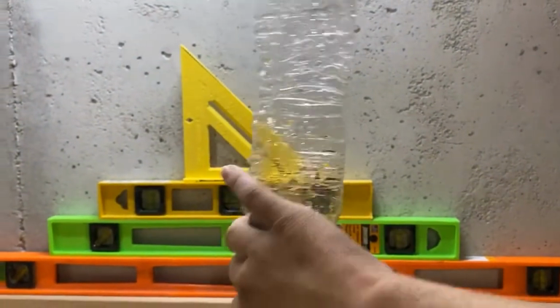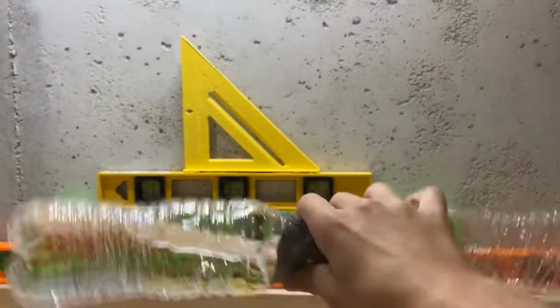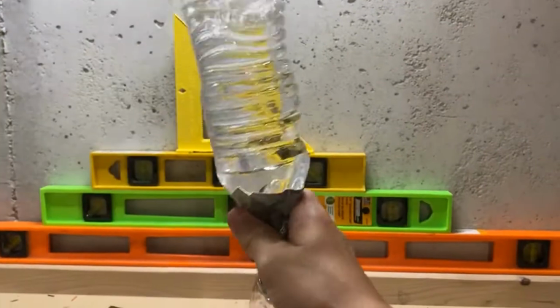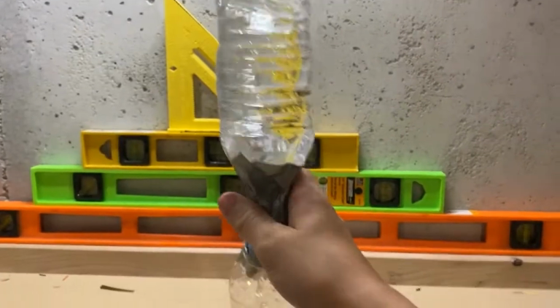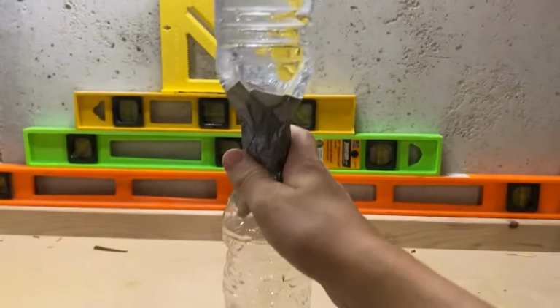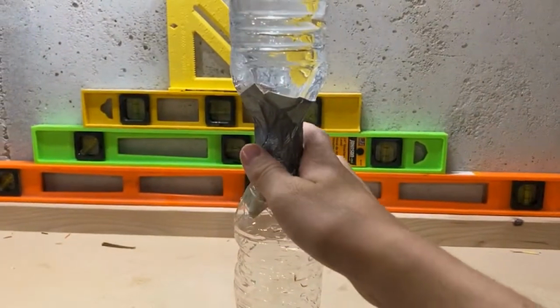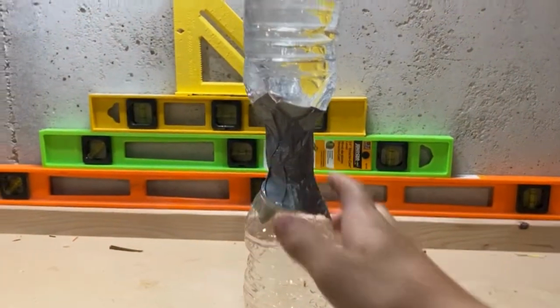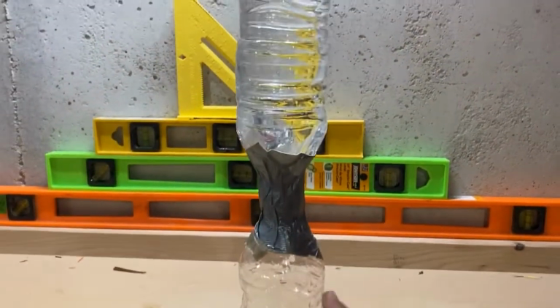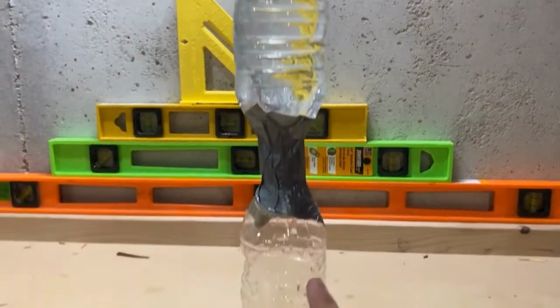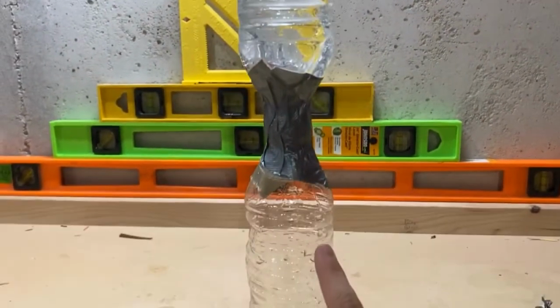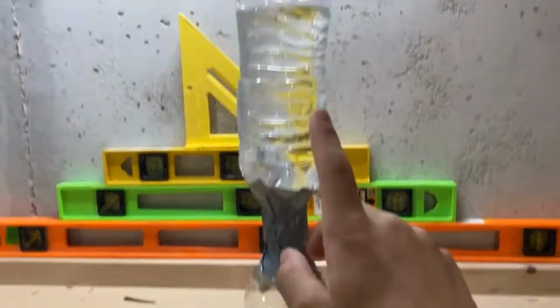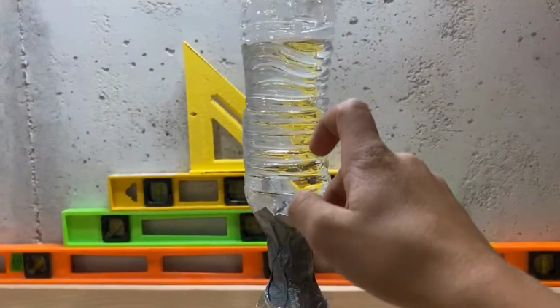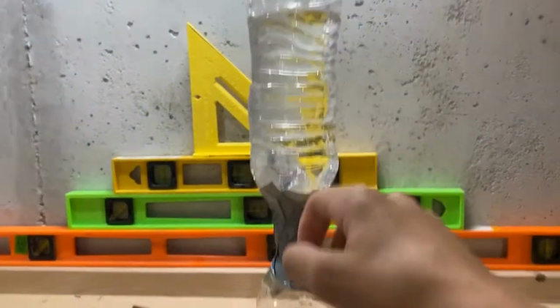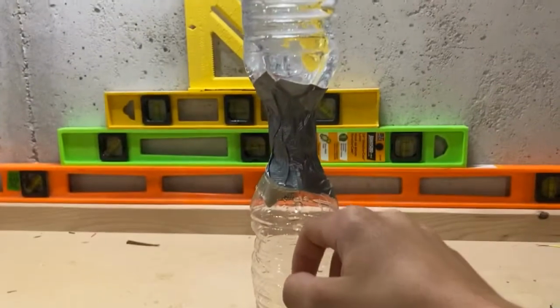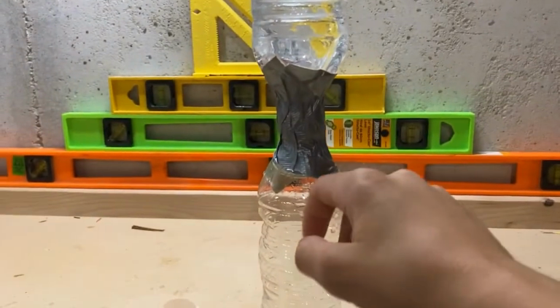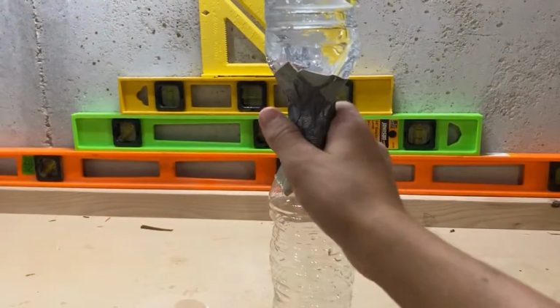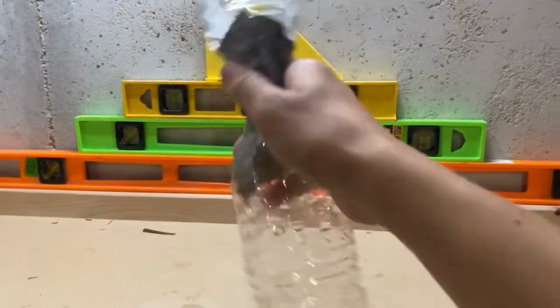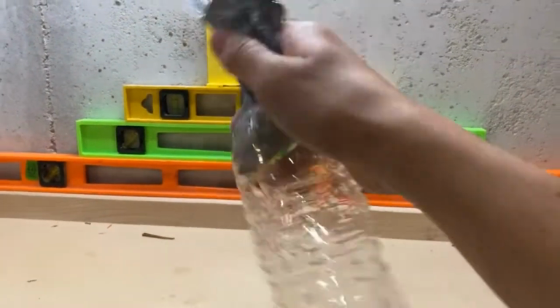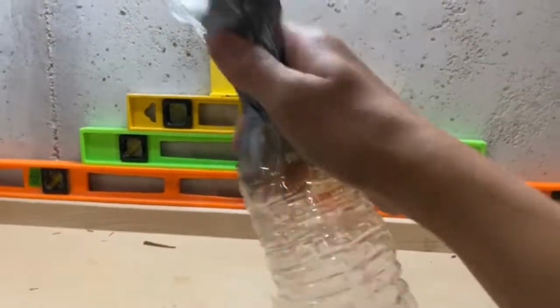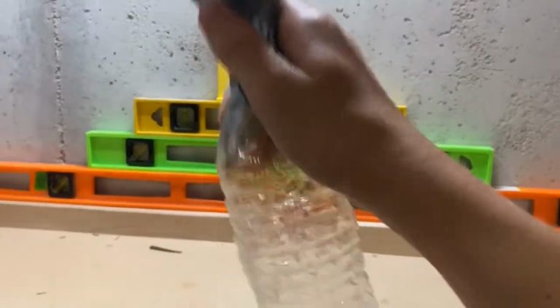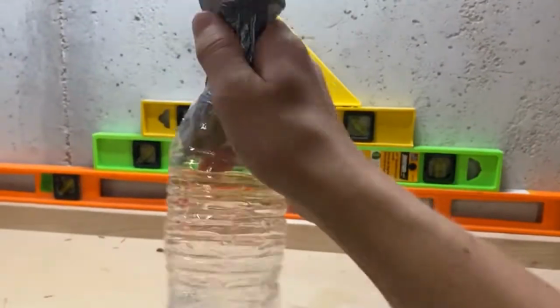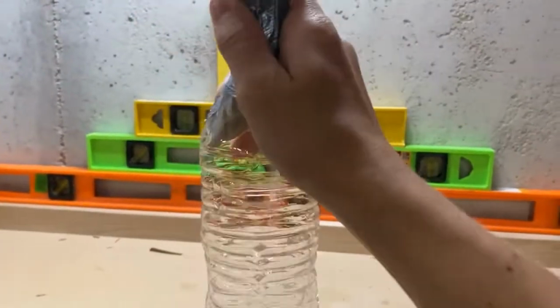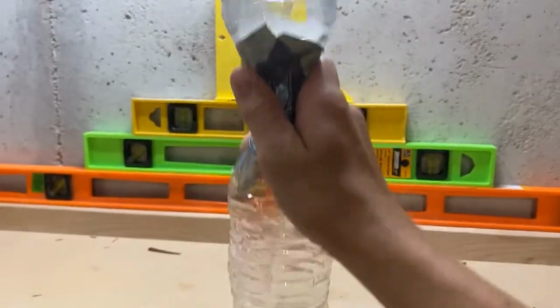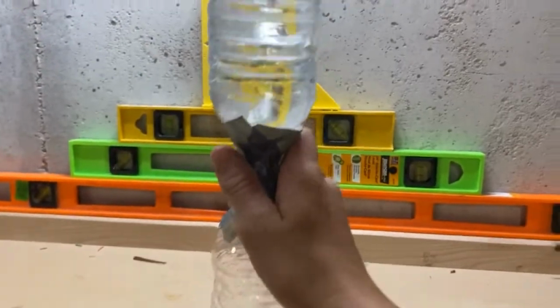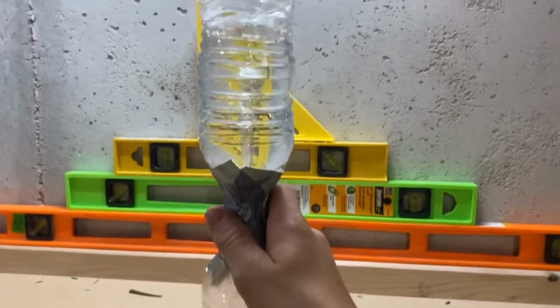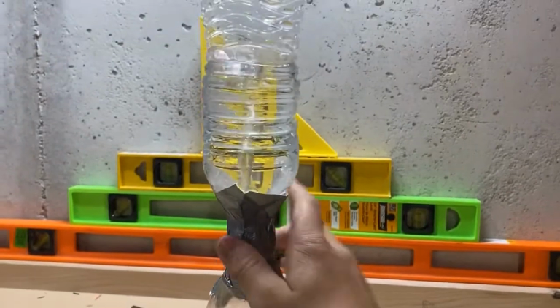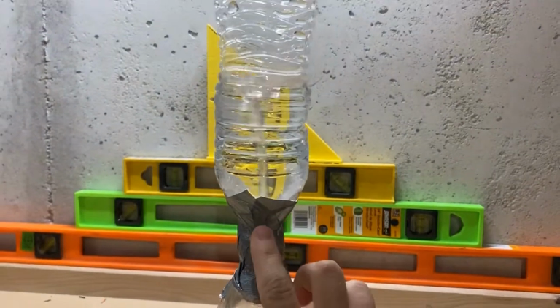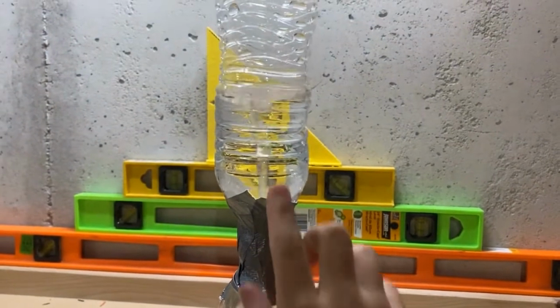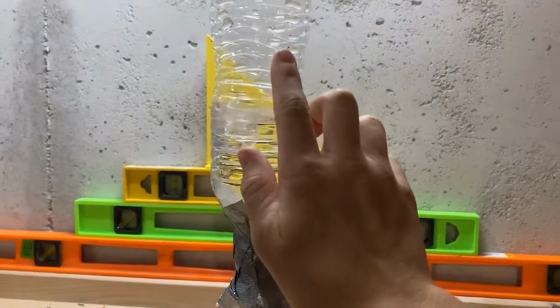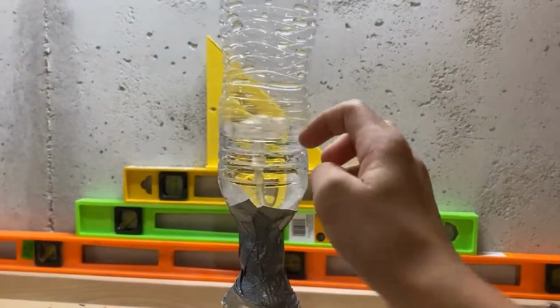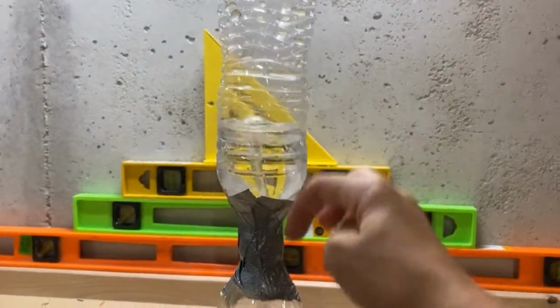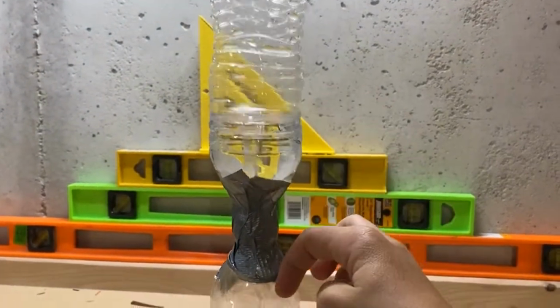So when you flip it over, it stays like that because there's not a way for the air to come up and water to come down. When you shake it though, a tornado develops with the air coming up and the water going down.